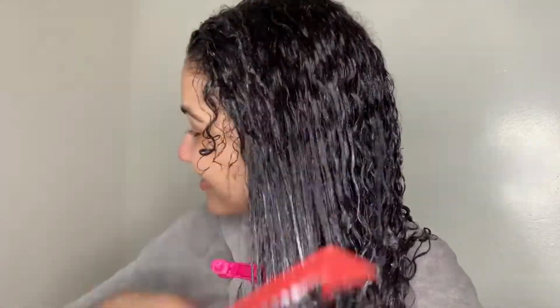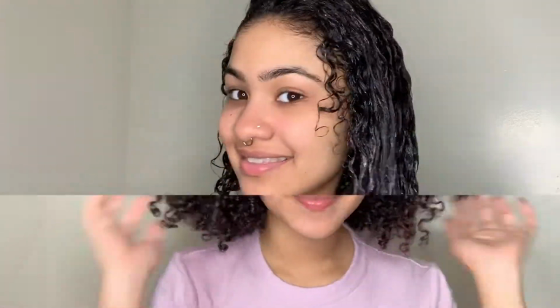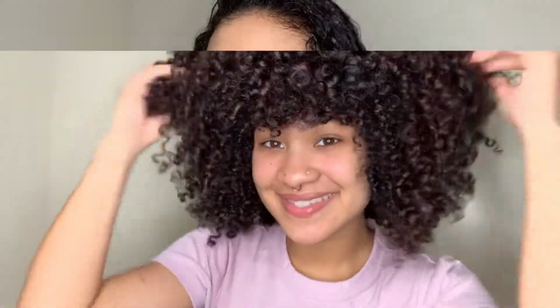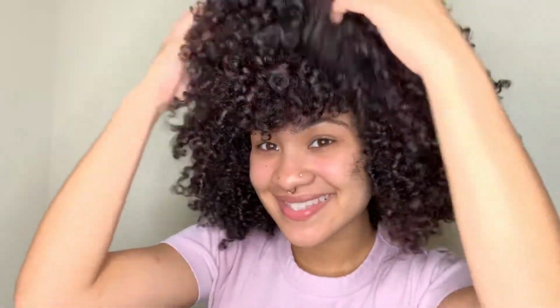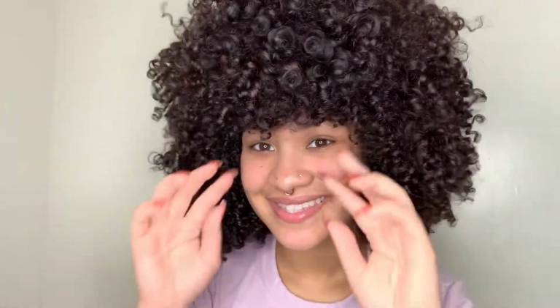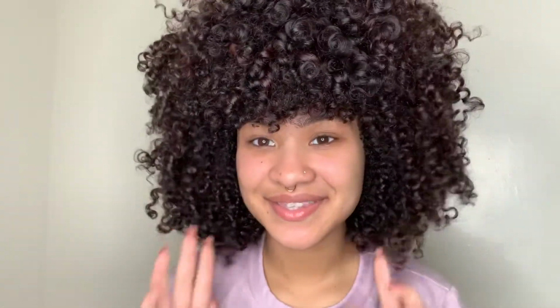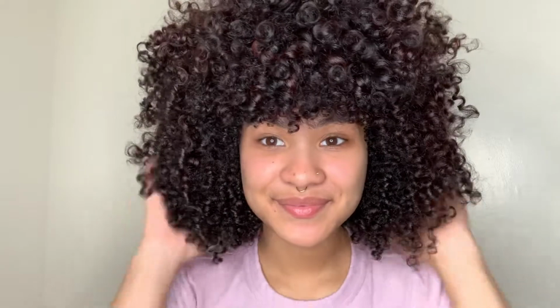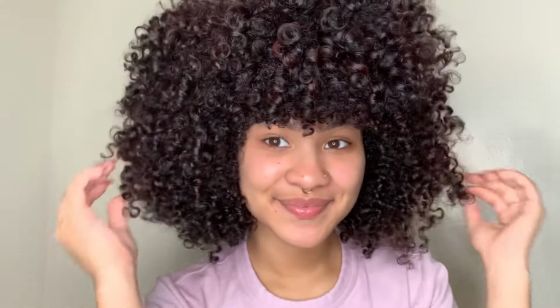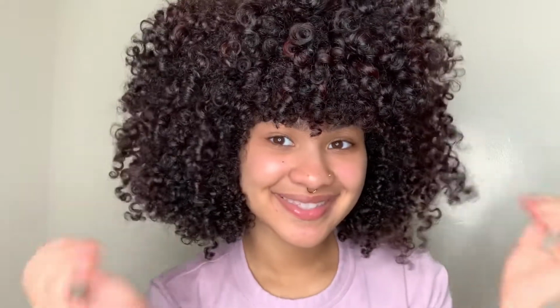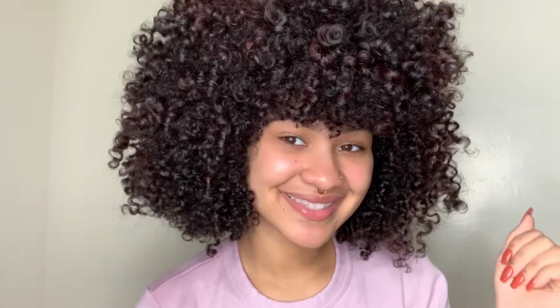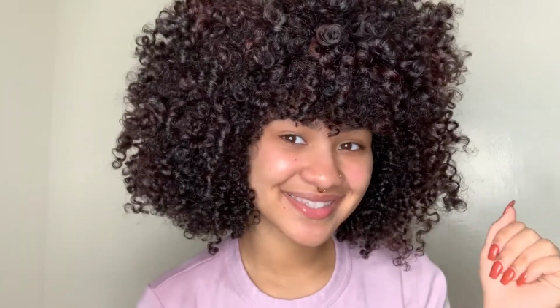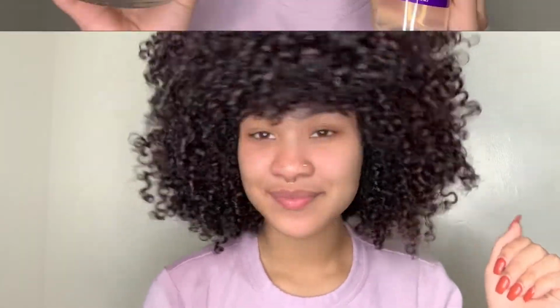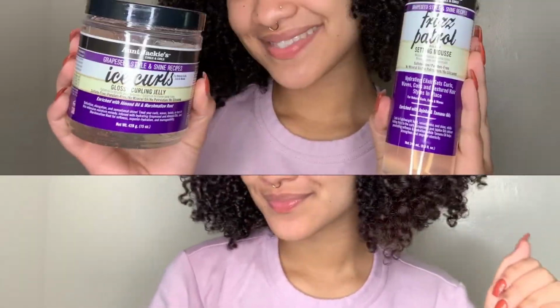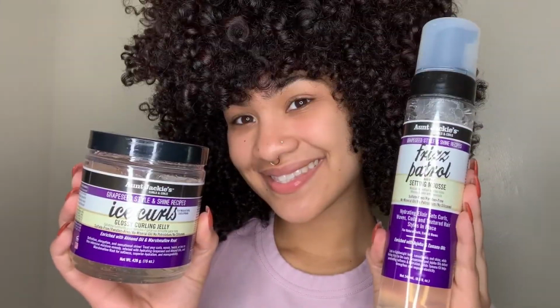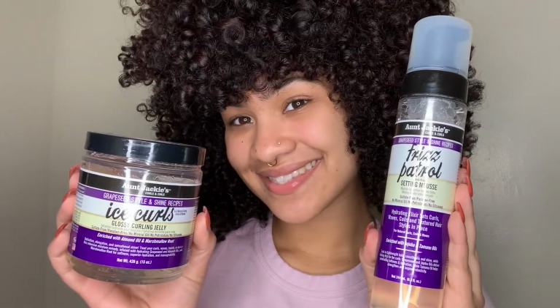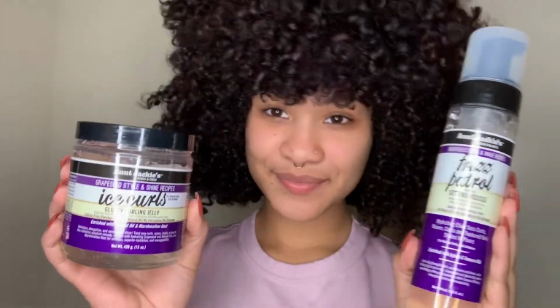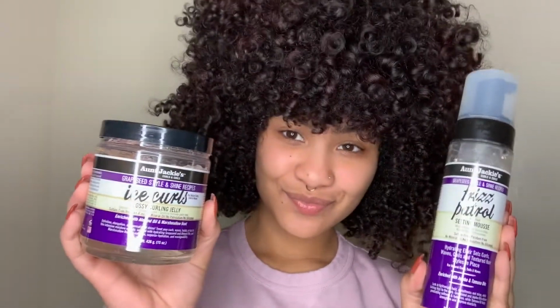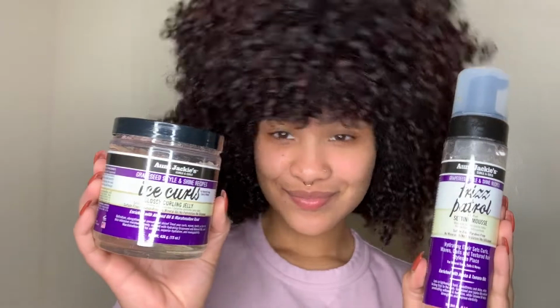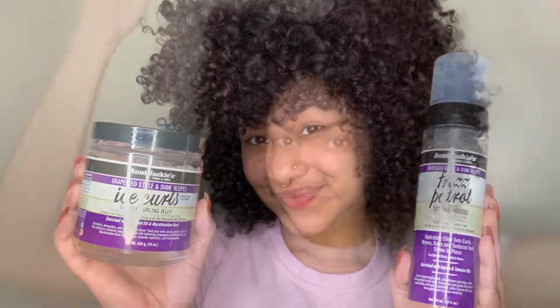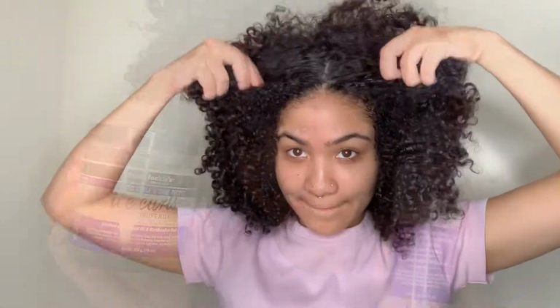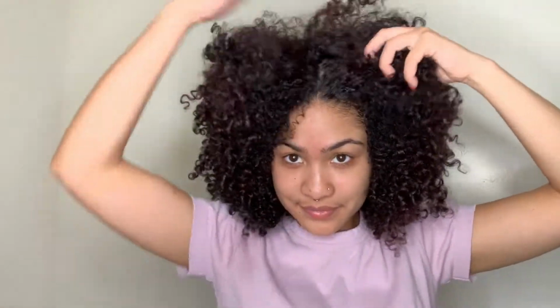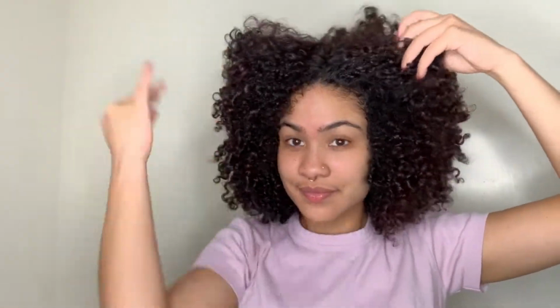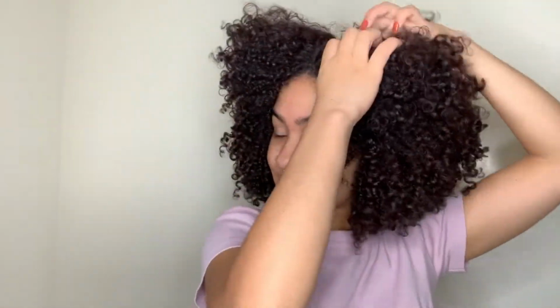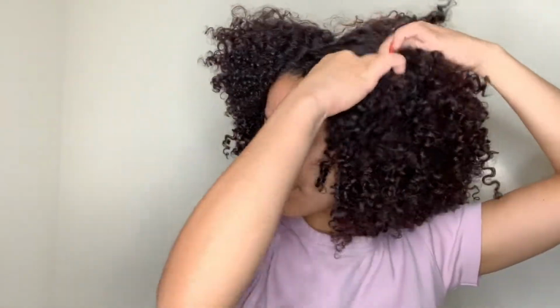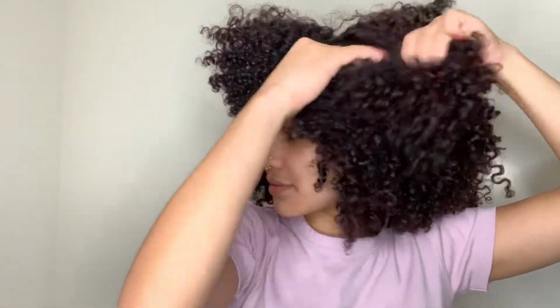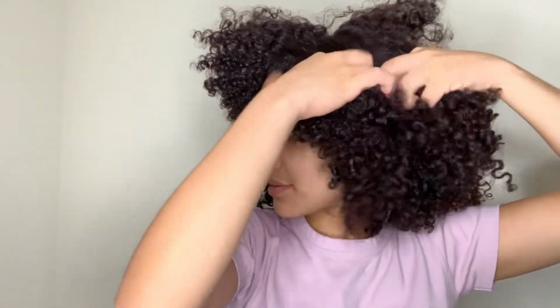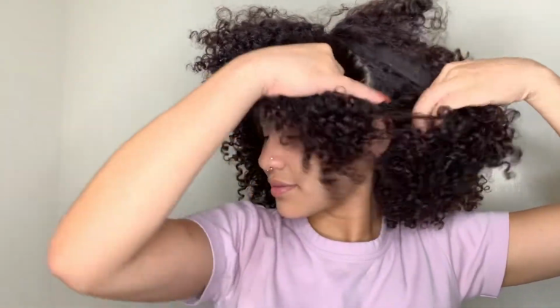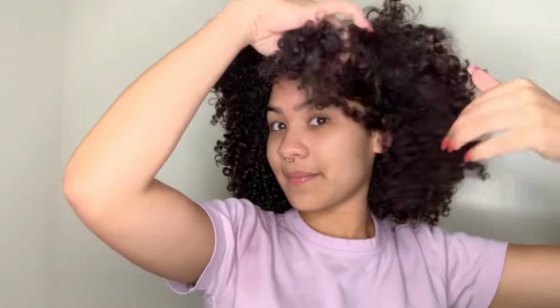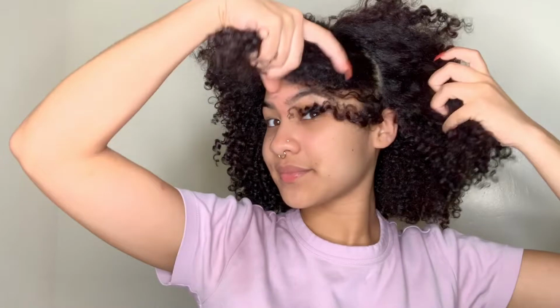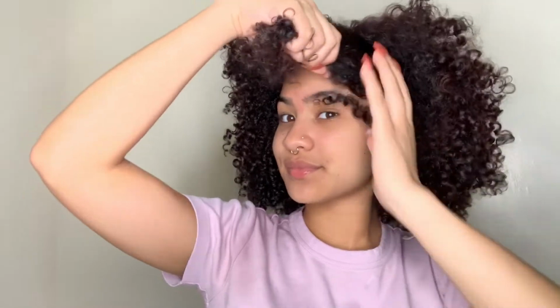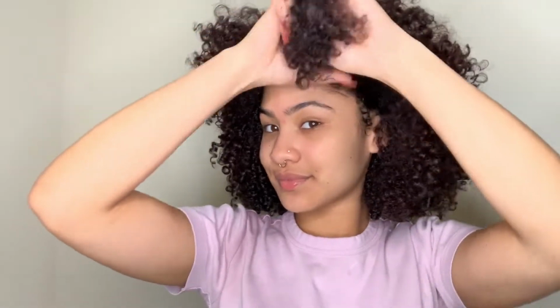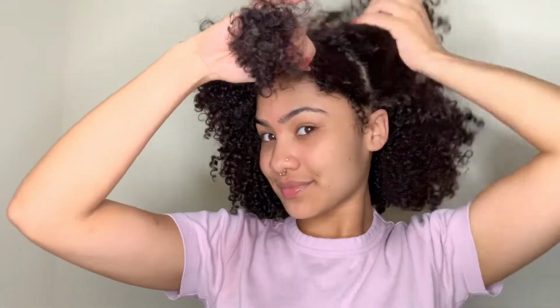As you can see, my hair is fully dry, it's bouncy, hydrated, and super cute. I used the Curling Jelly and the Setting Mousse by Aunt Jackie's. And now I'm going to show you guys how I achieve this cute hairstyle — it's super quick and super easy.